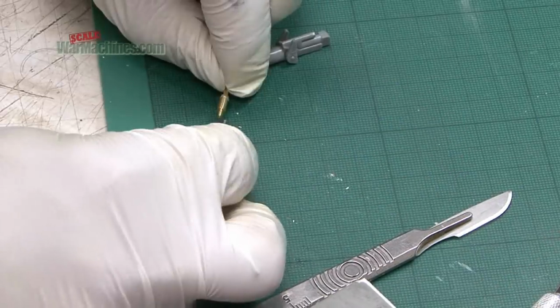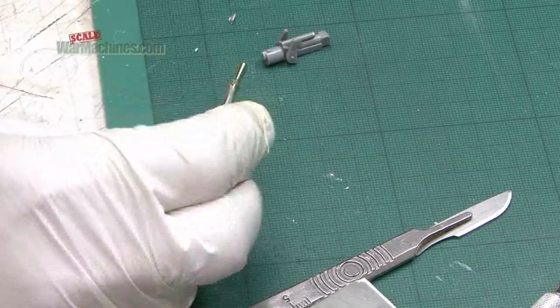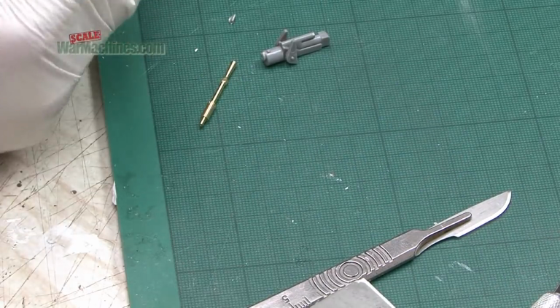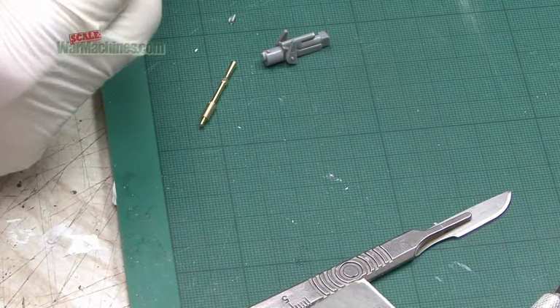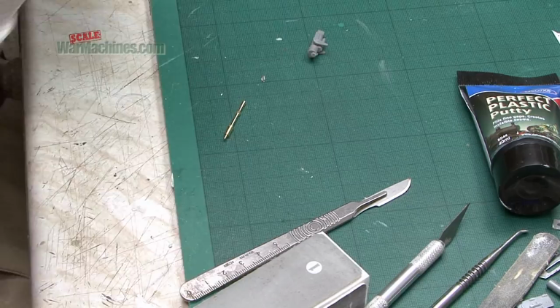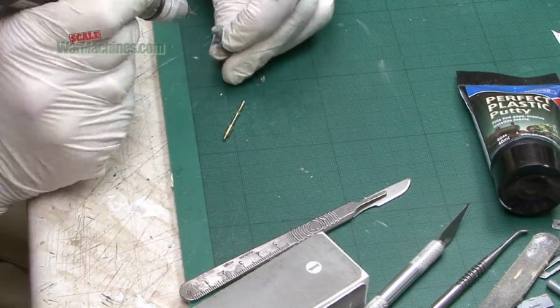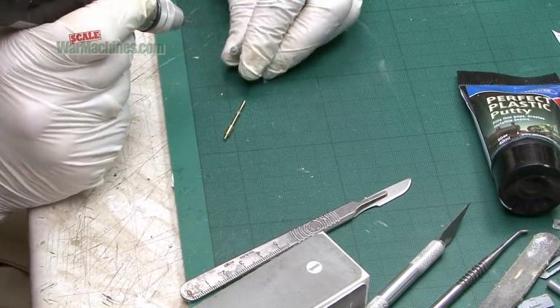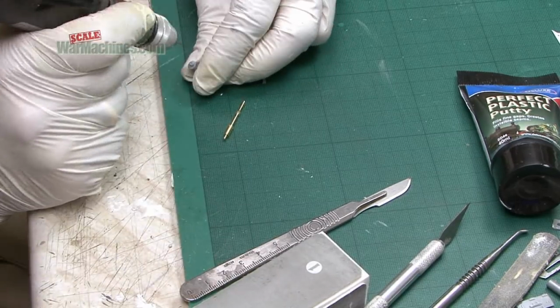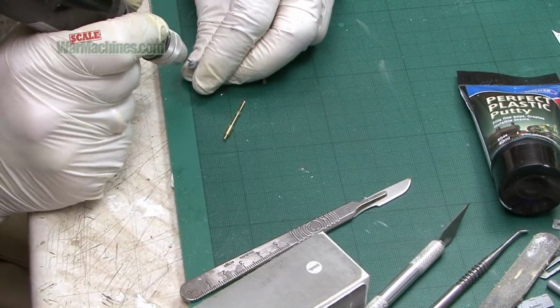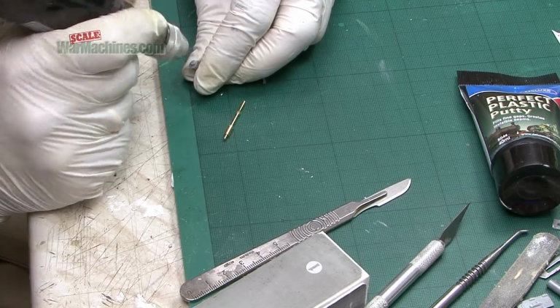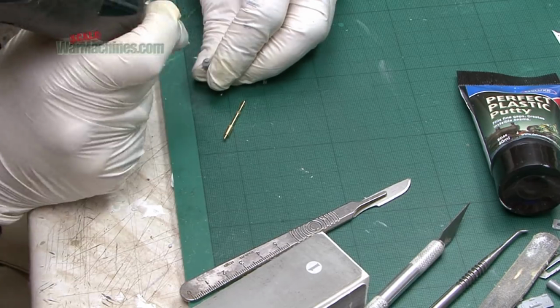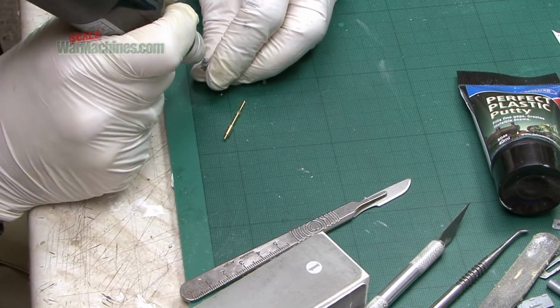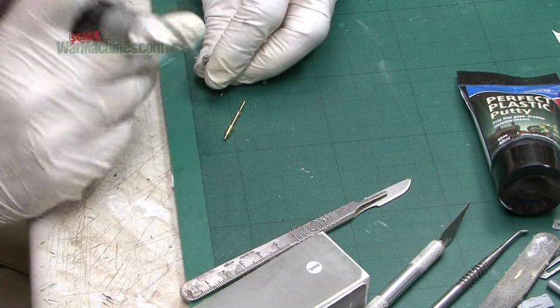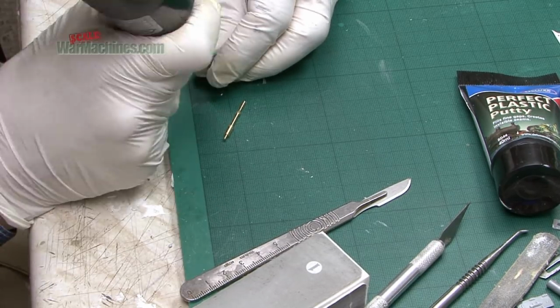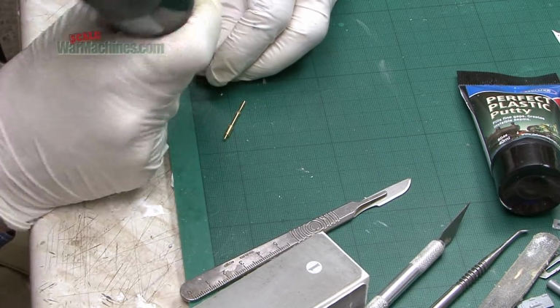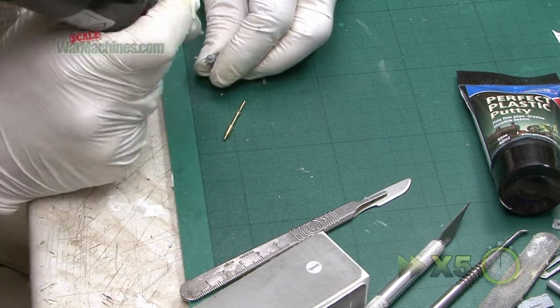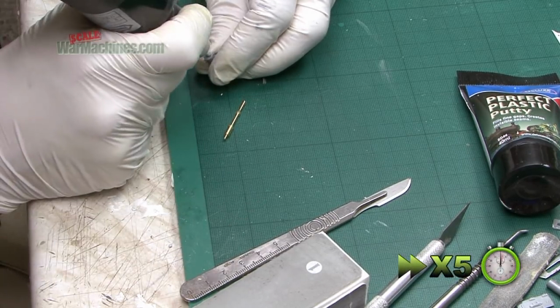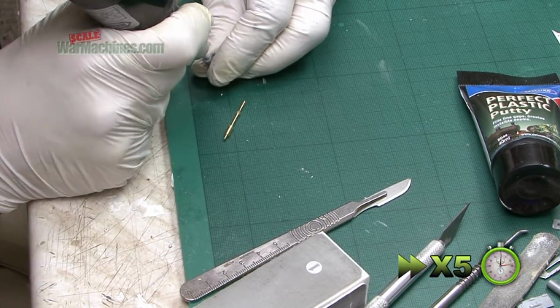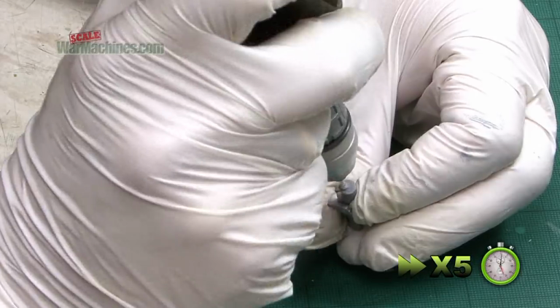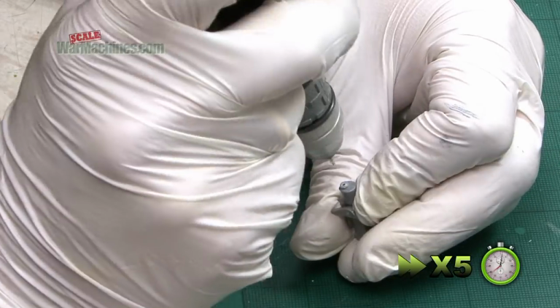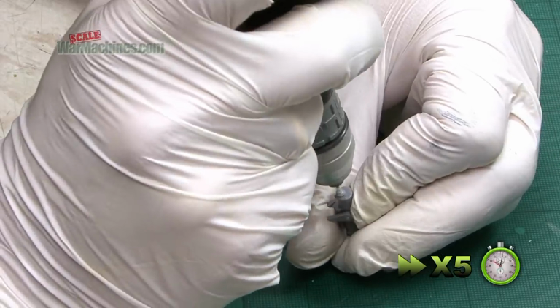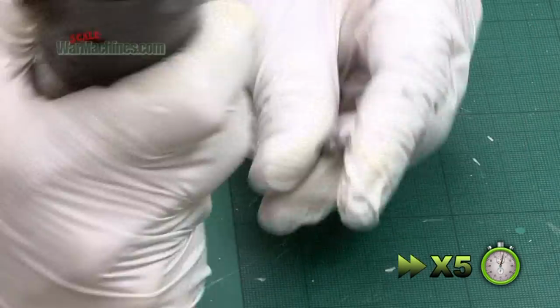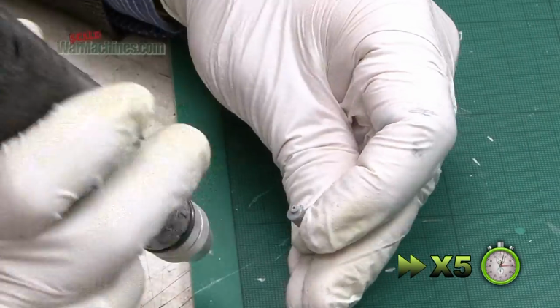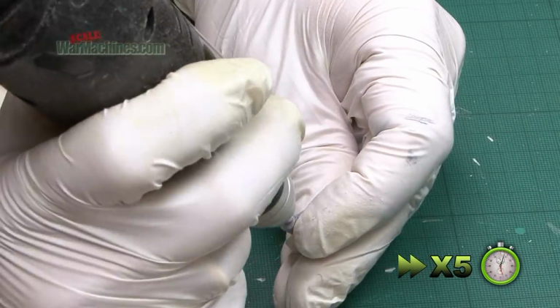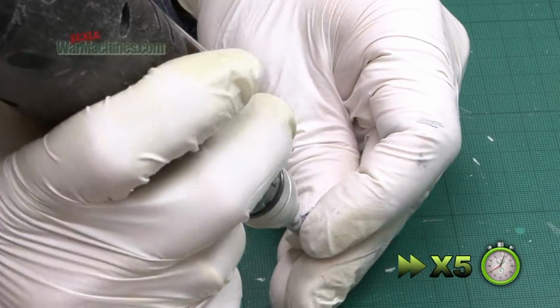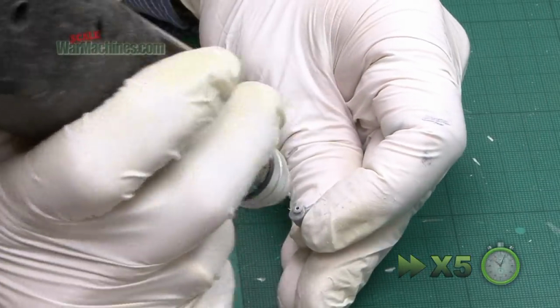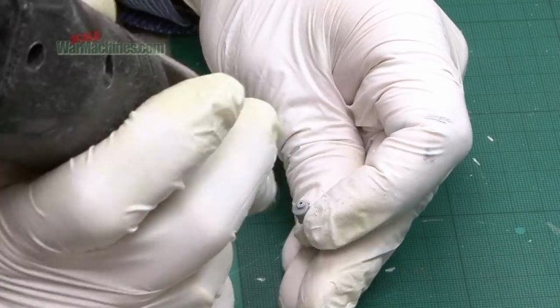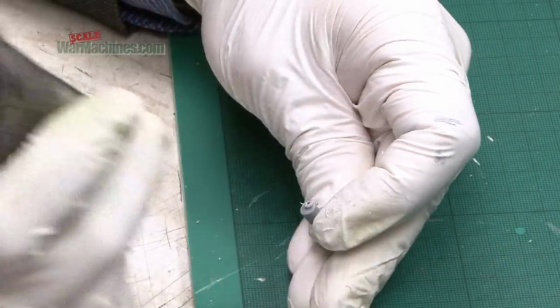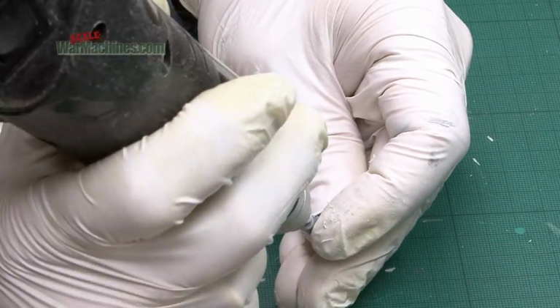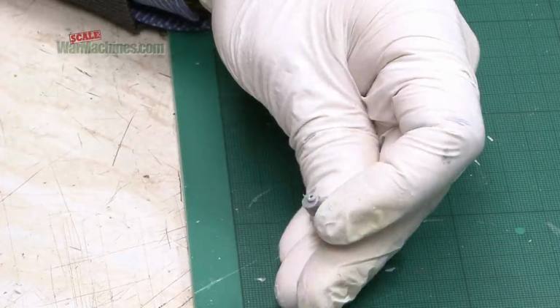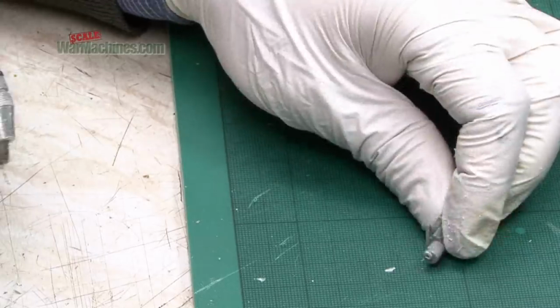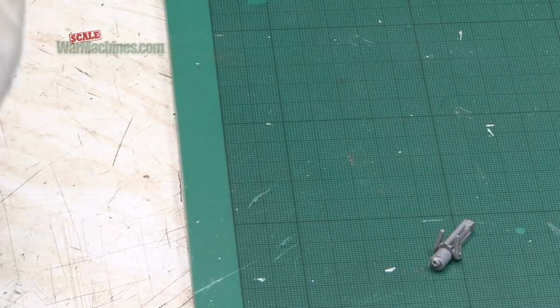Then it was a case of drilling out a hole so that we could actually emplace the gun barrel. That was fairly easy and was done using a Mini Craft Mini Drill. We've done a video on all these power tools if you're interested.